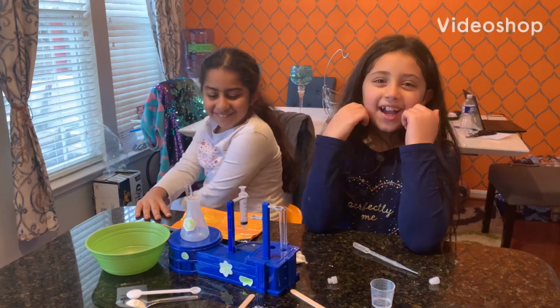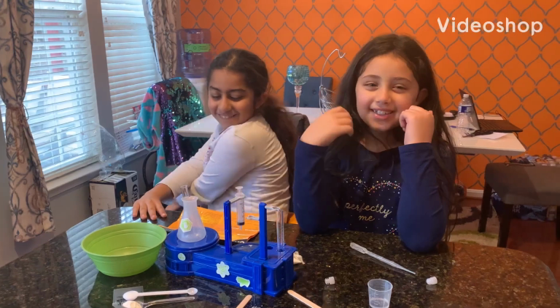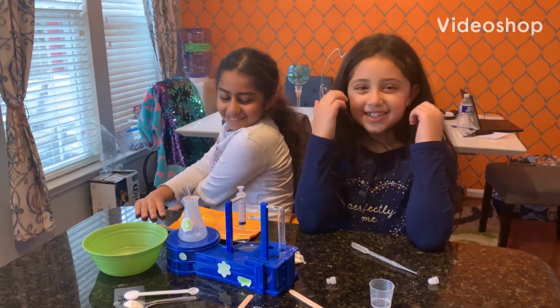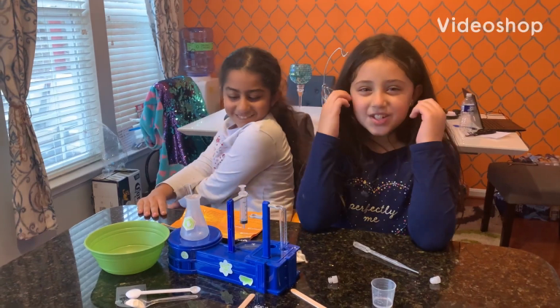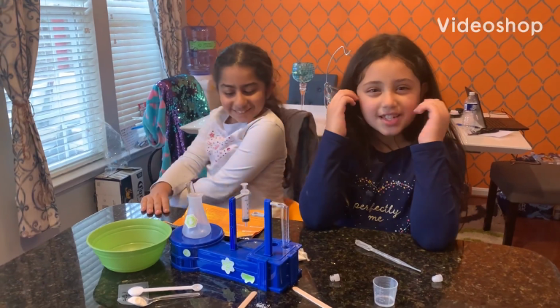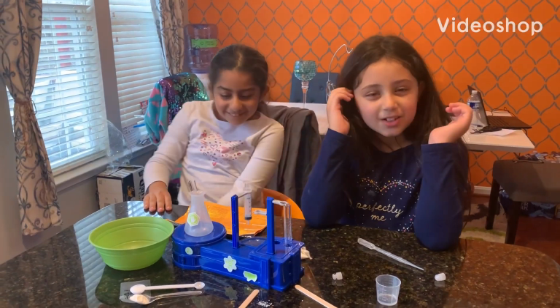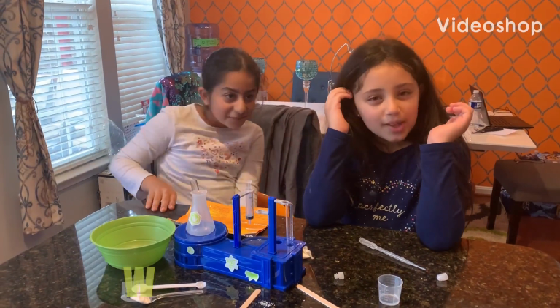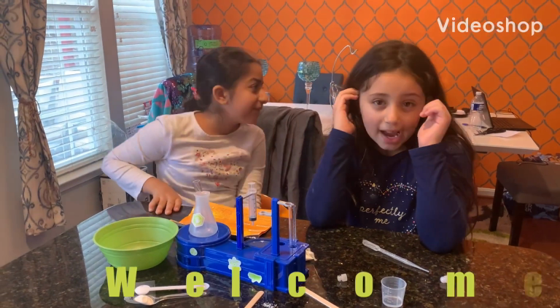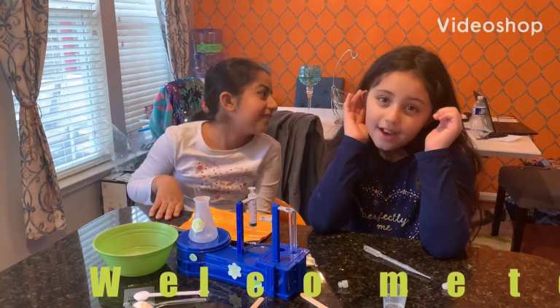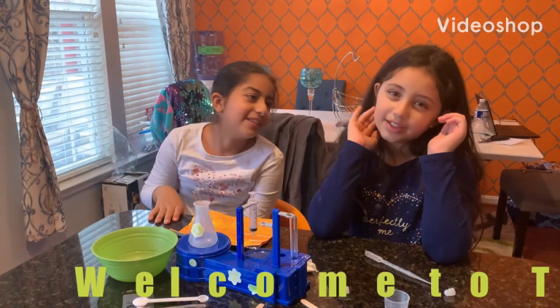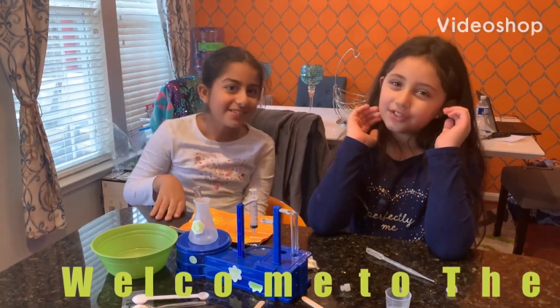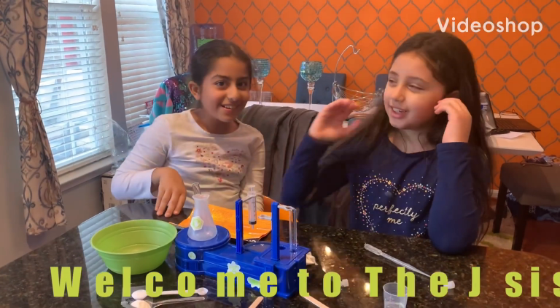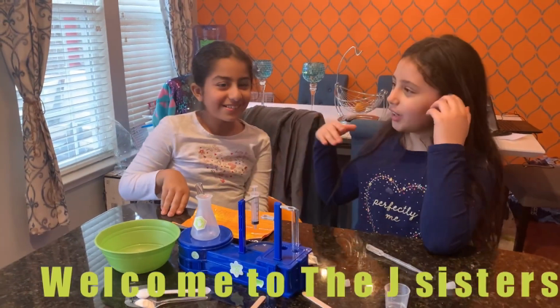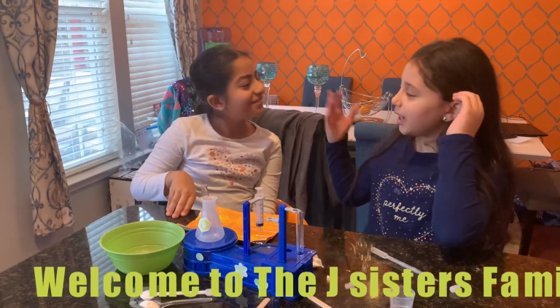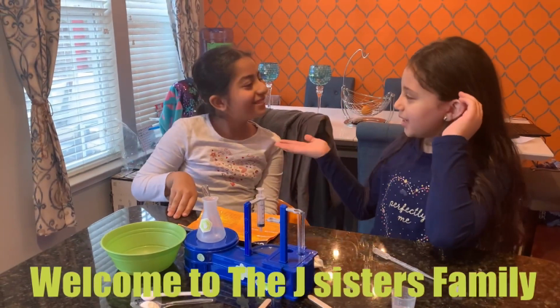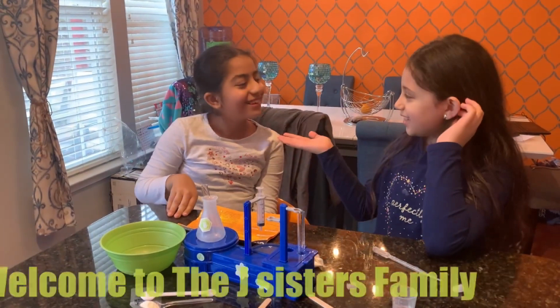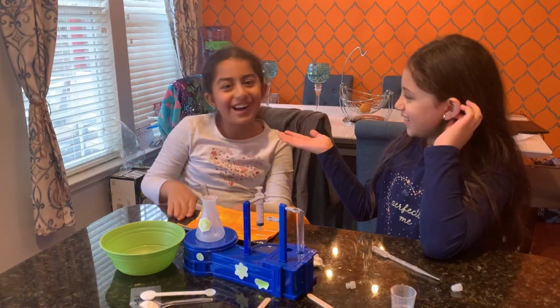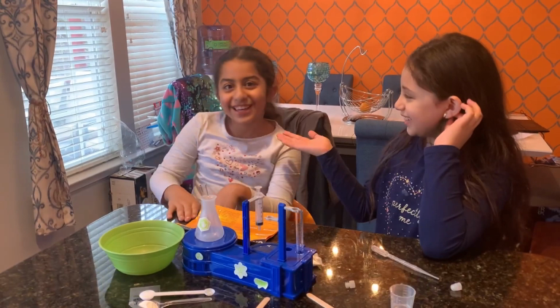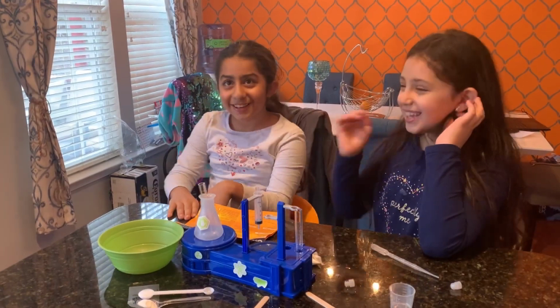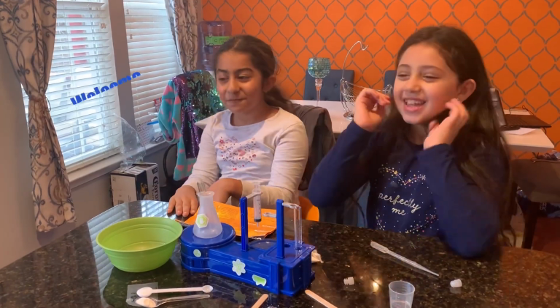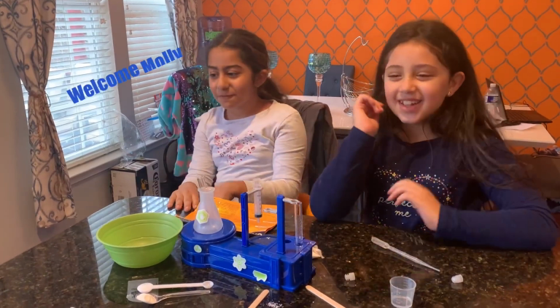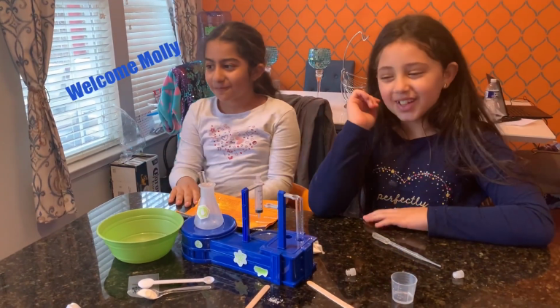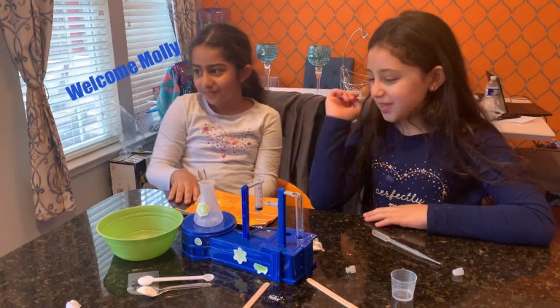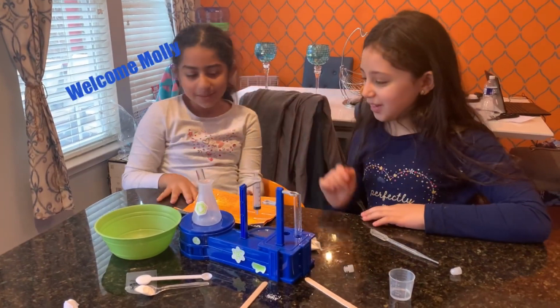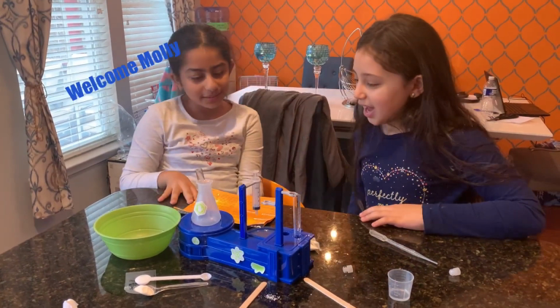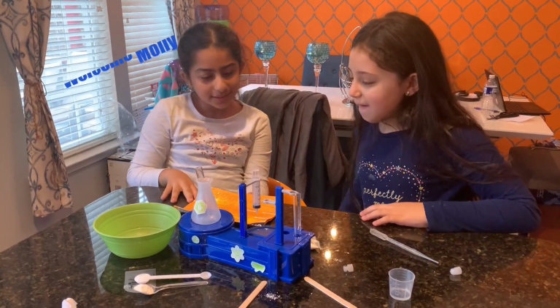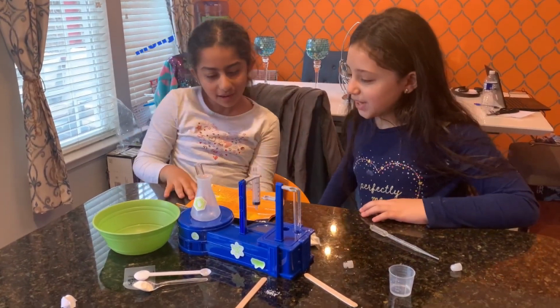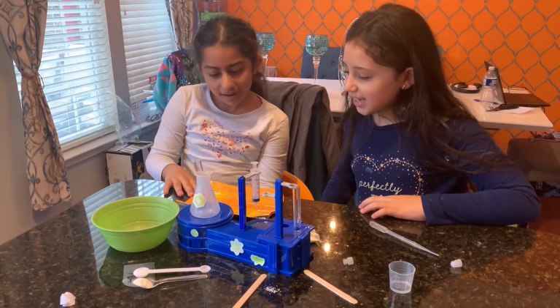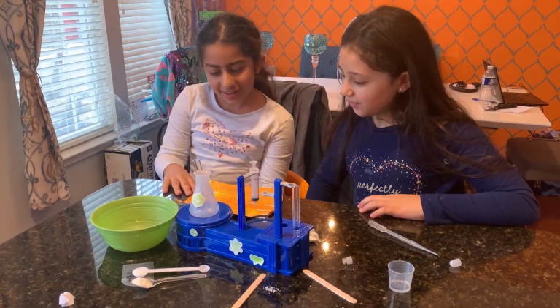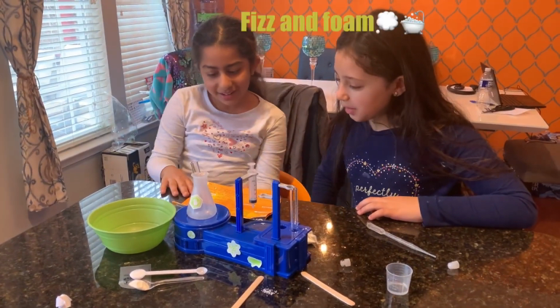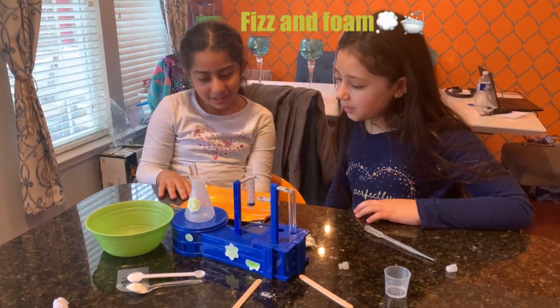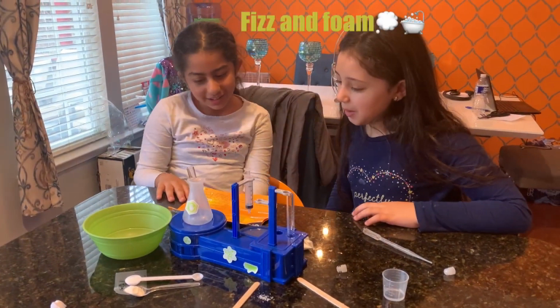Hey guys, it's the Jay Sisters family. I have my new friend here. Her name is Molly. Today we're going to be doing a fizz and foam experiment.